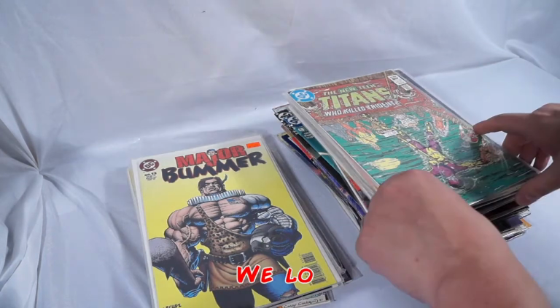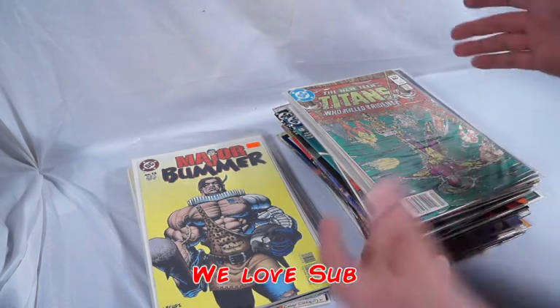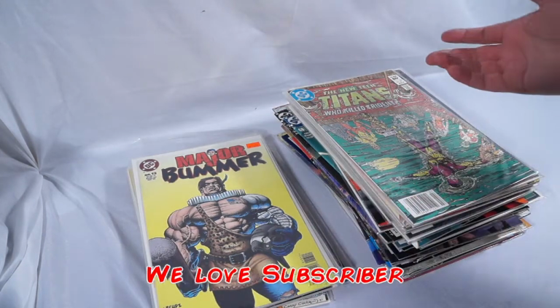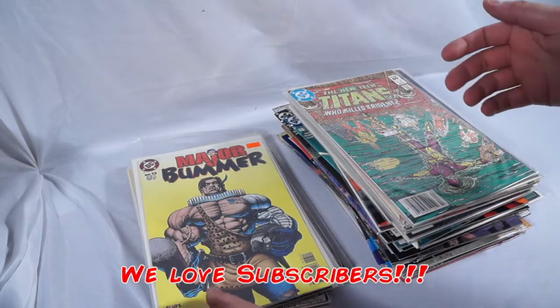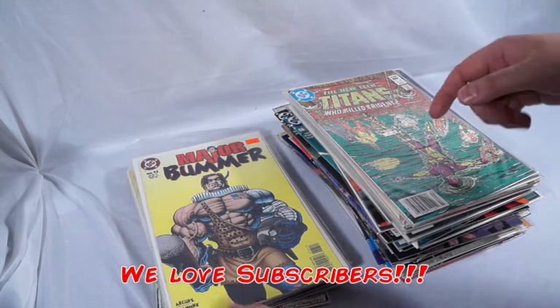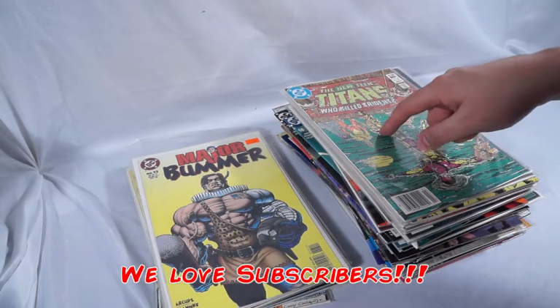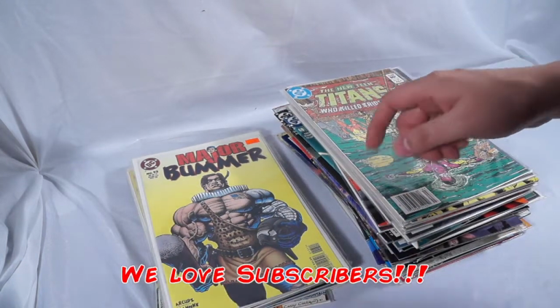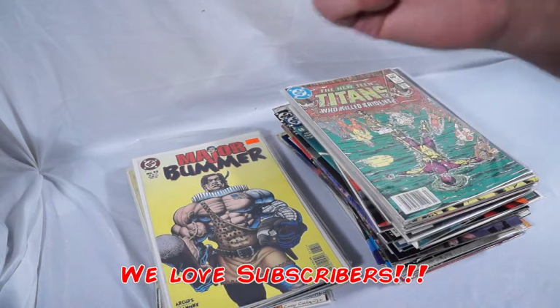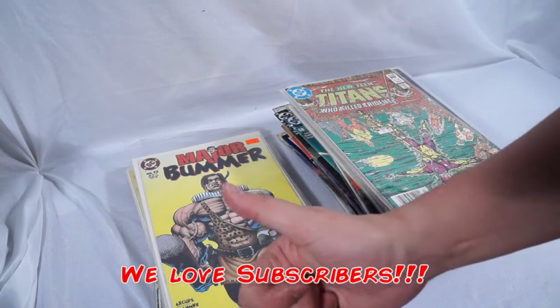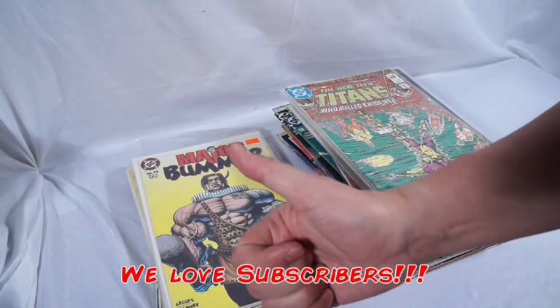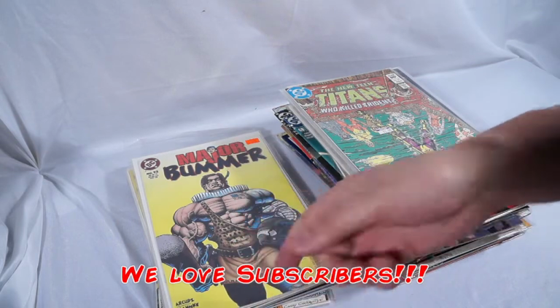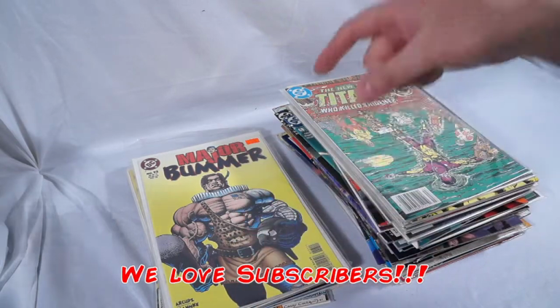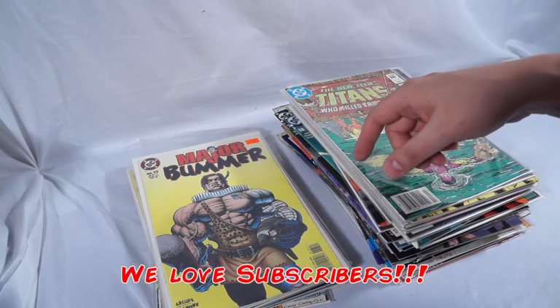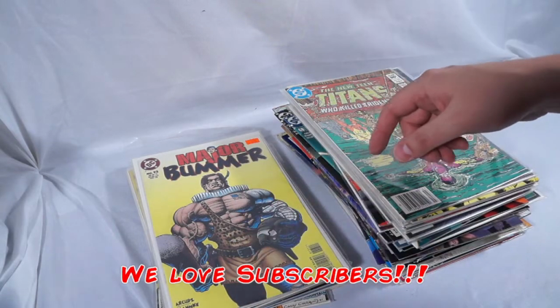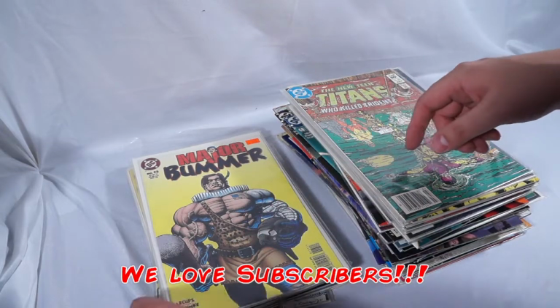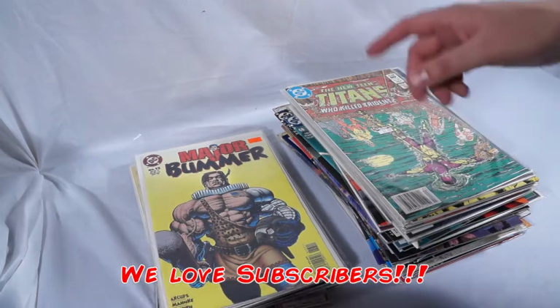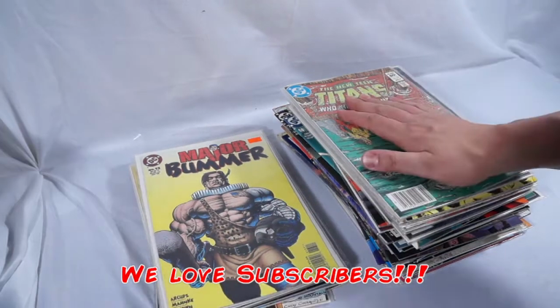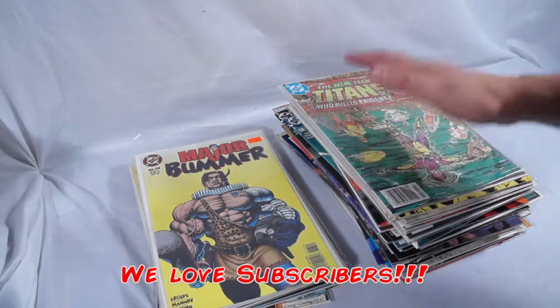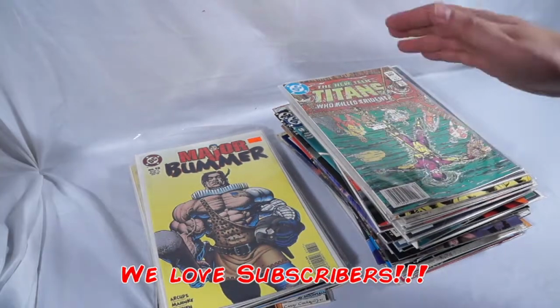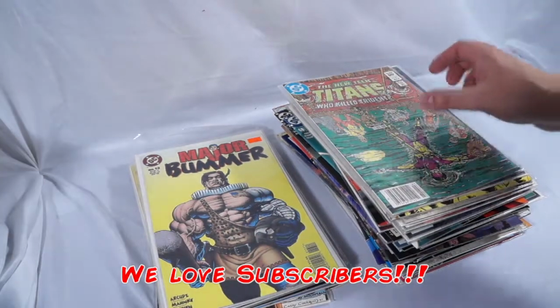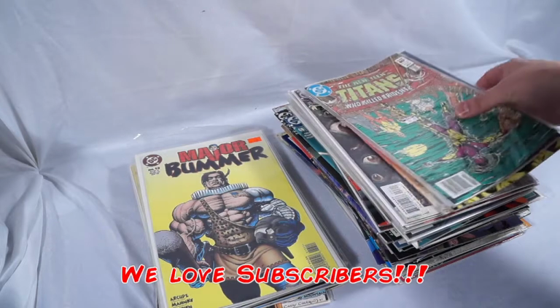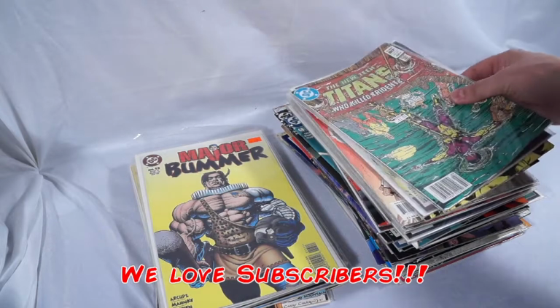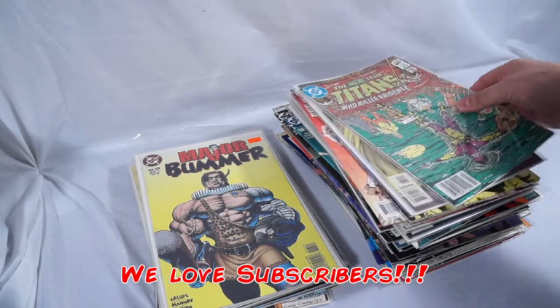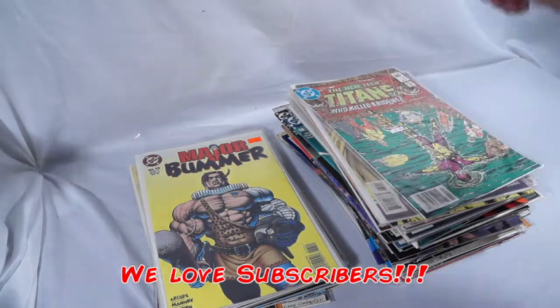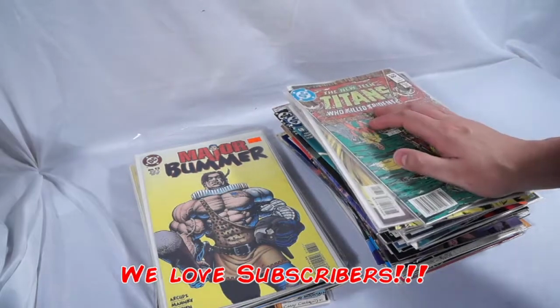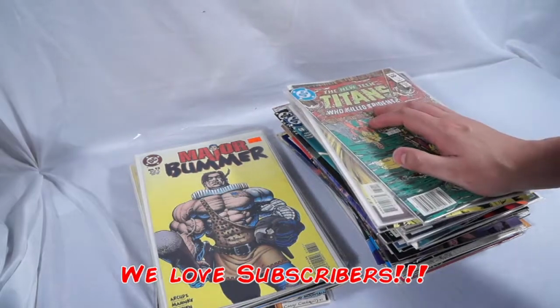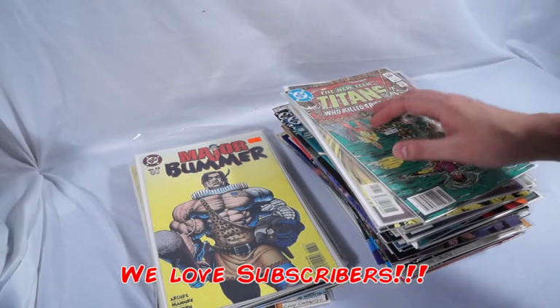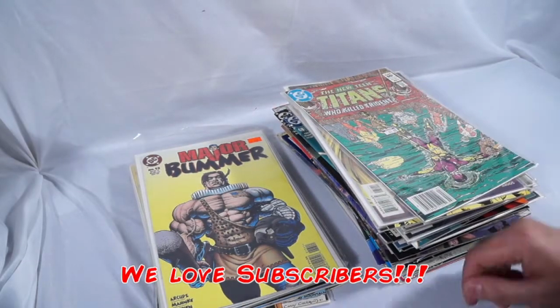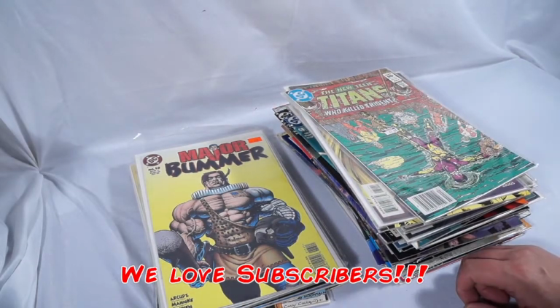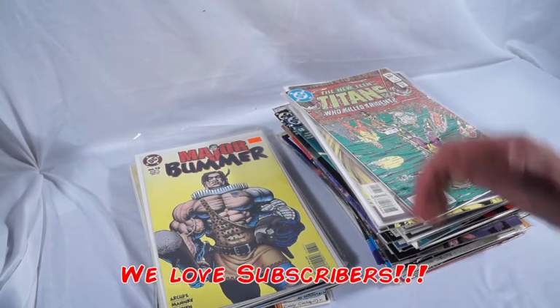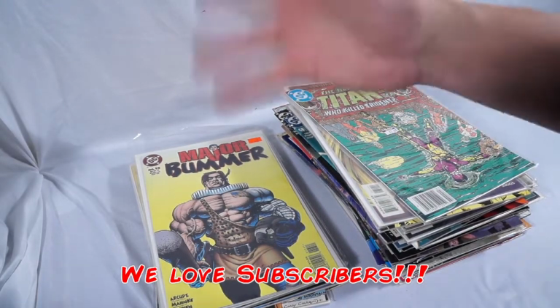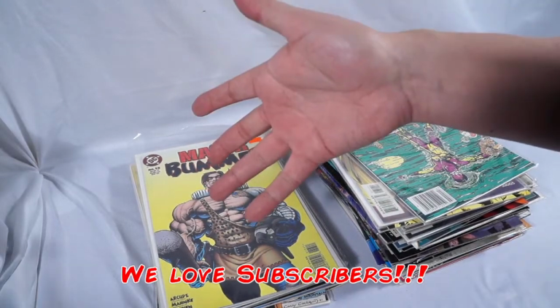So if you like this video and want to see more, give me a thumbs up, make sure you subscribe, and hit that bell icon. Lots more coming — it's going to be a lot of fun. And like always, thanks for watching. Take it easy.